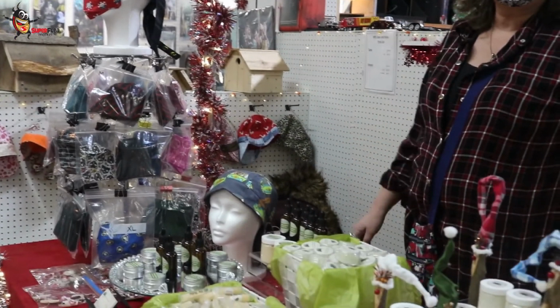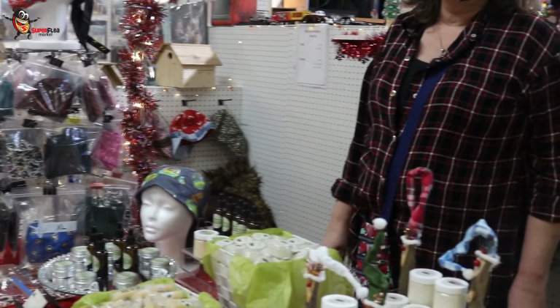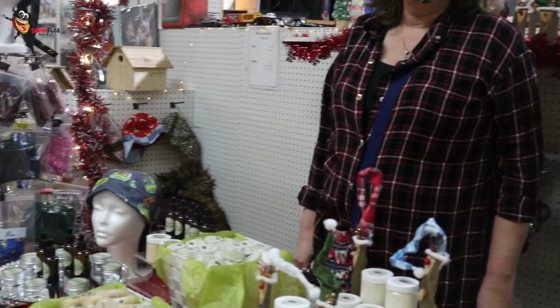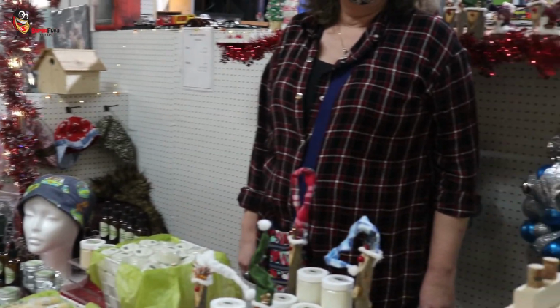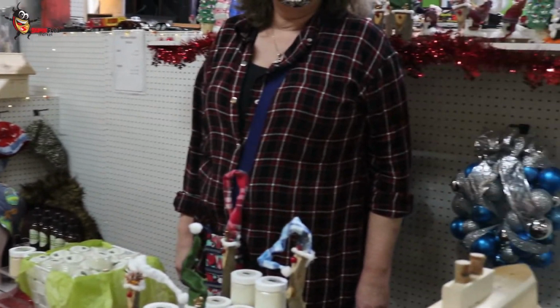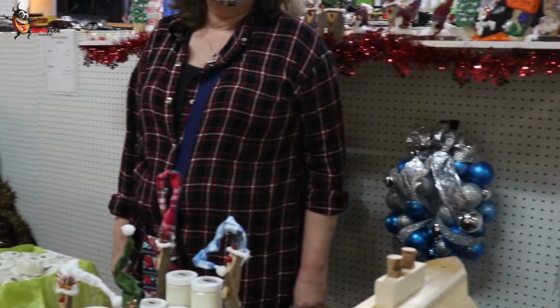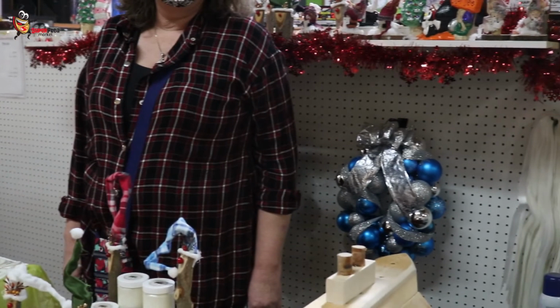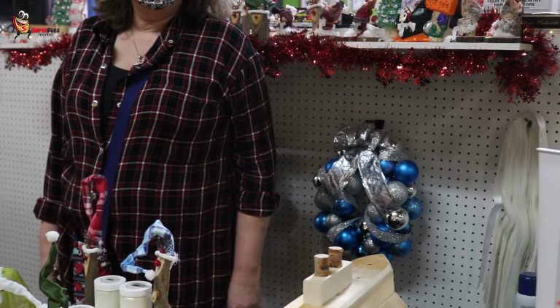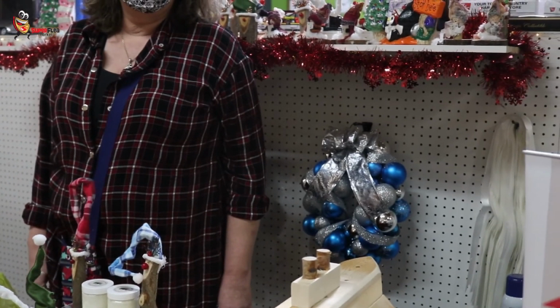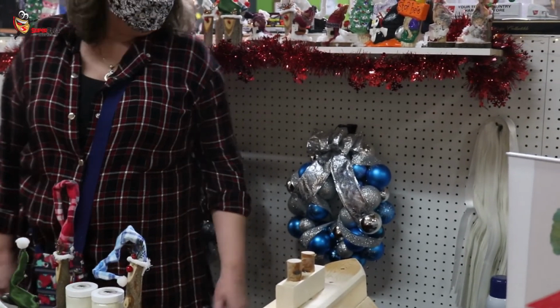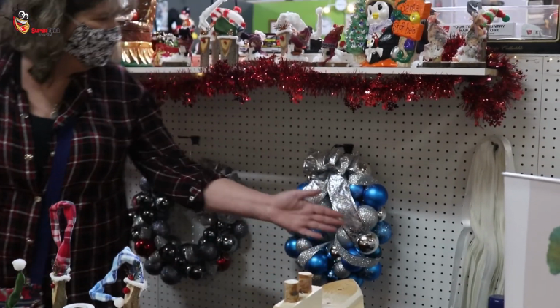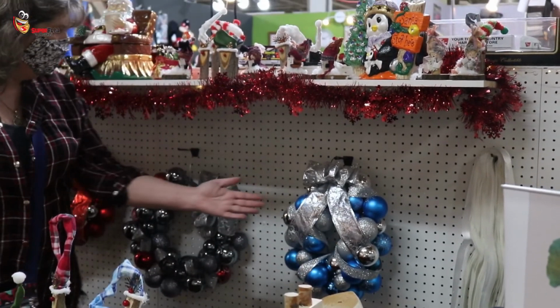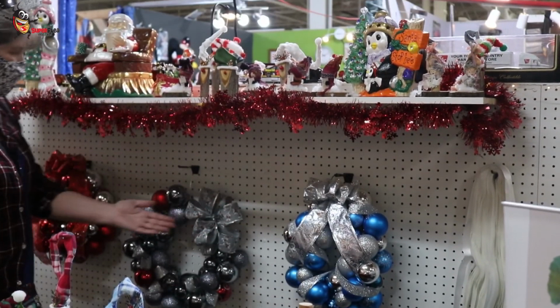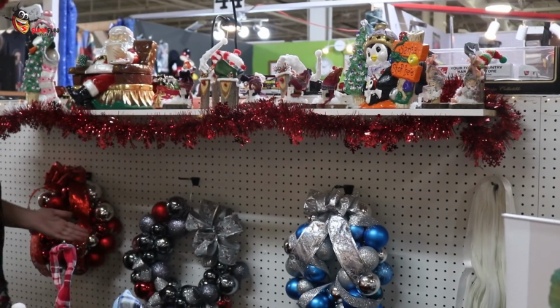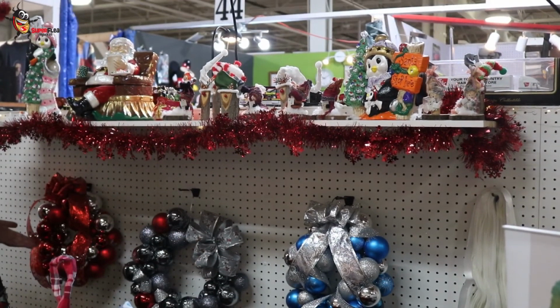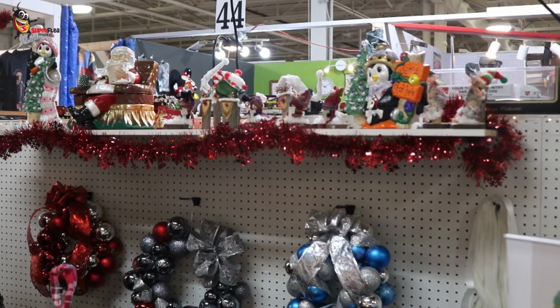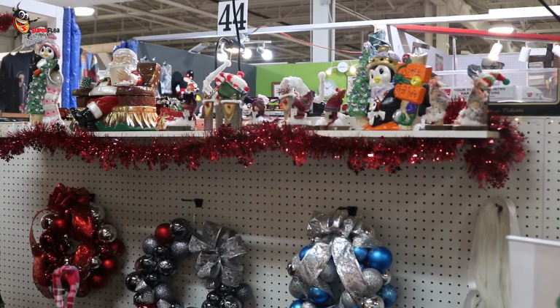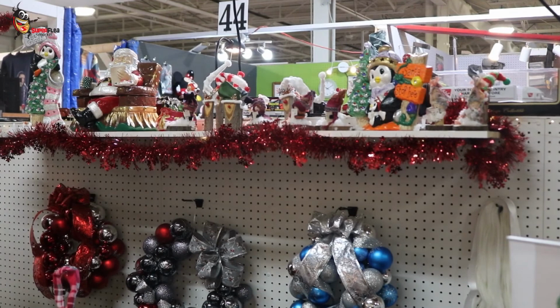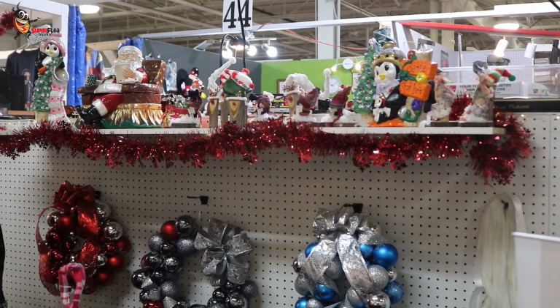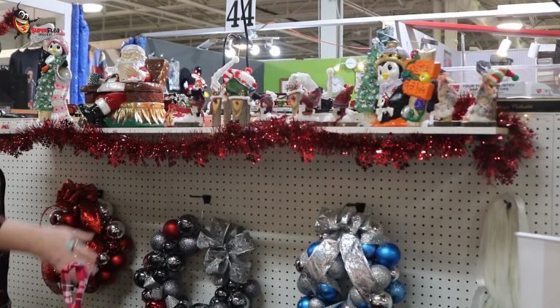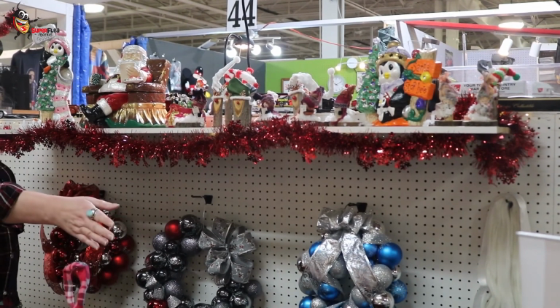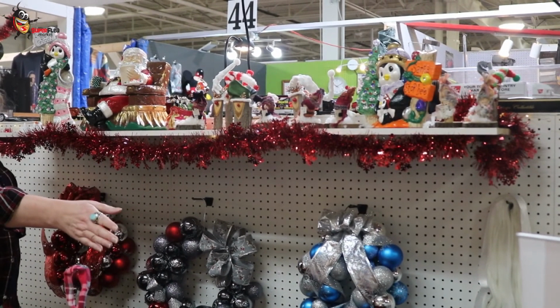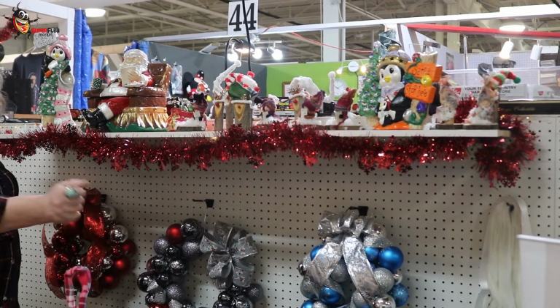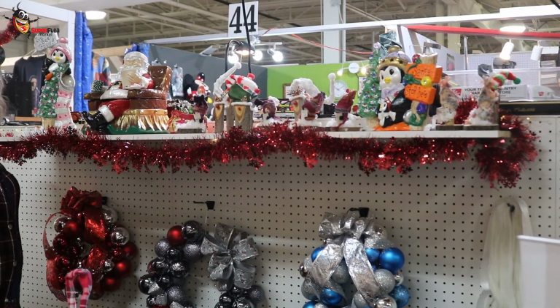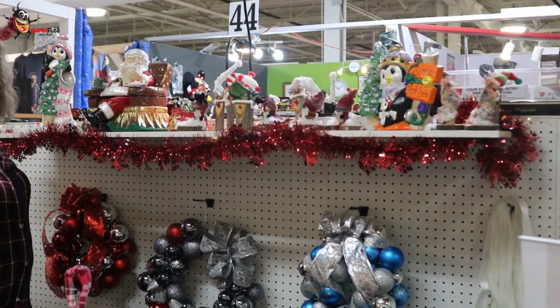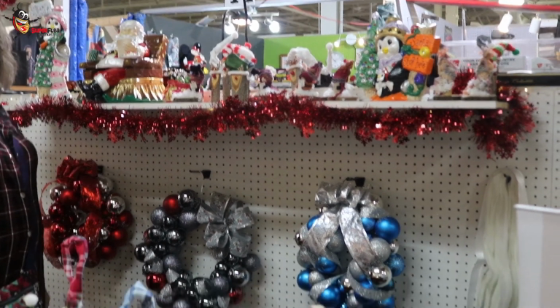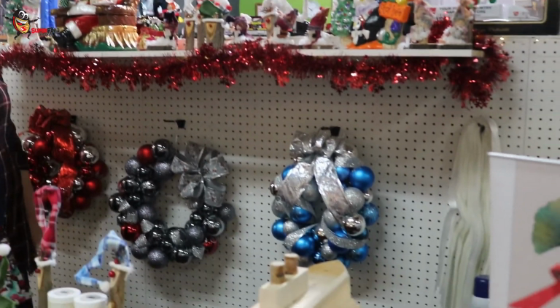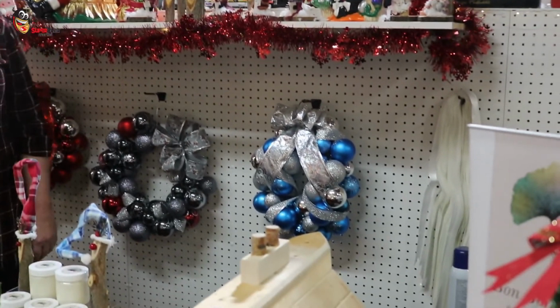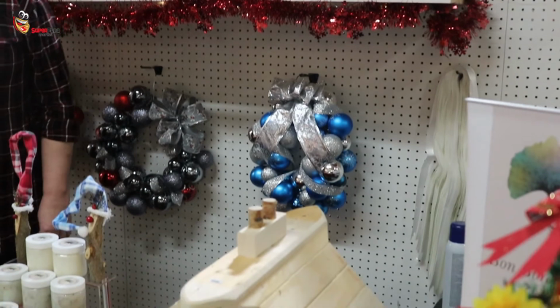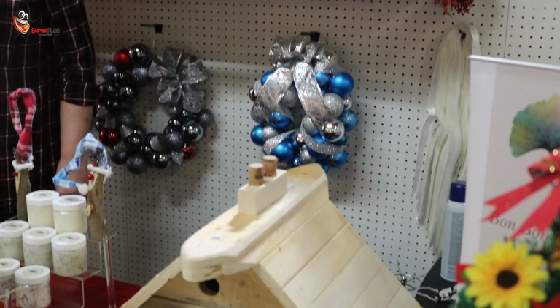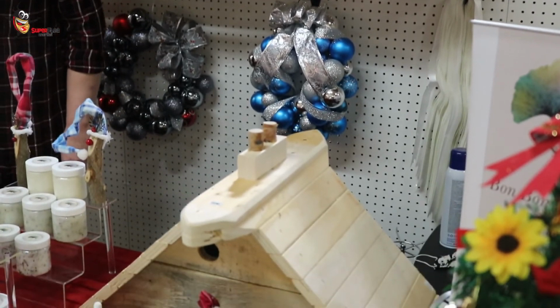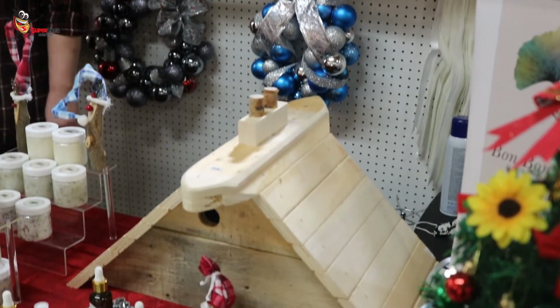You're a bit of an artist — so you make your own wreaths as well? Yes, all the wreaths are handmade. And the birdhouses too? Yes, the birdhouses as well. So you're a bit of a craft woodworker — we do everything here!